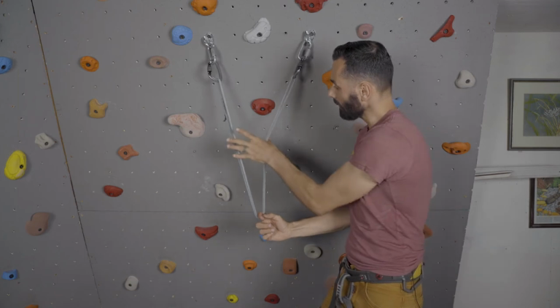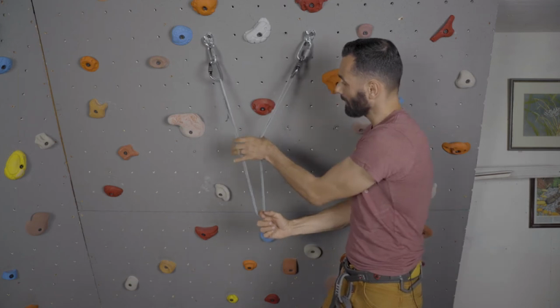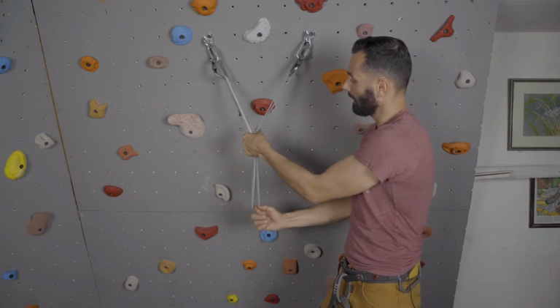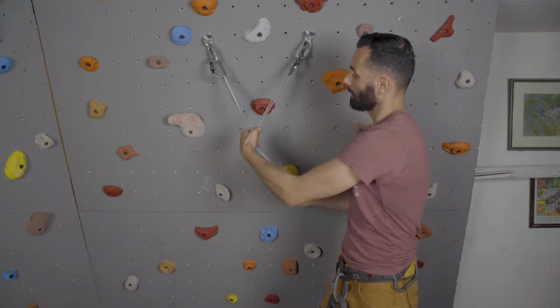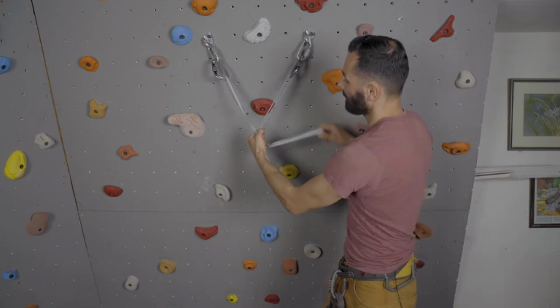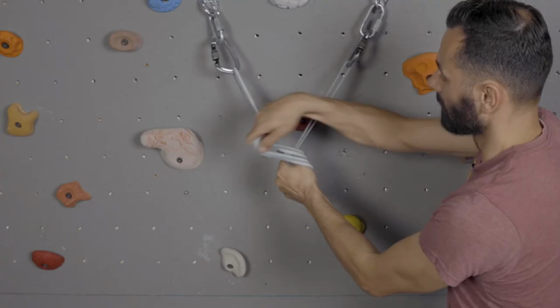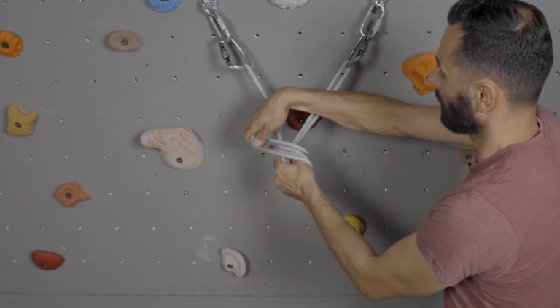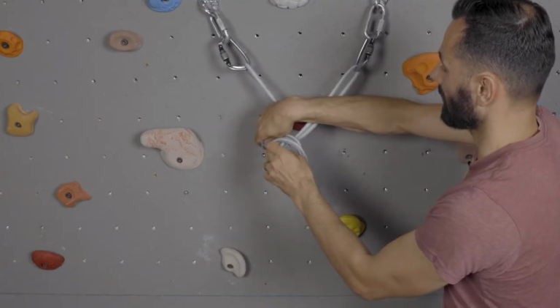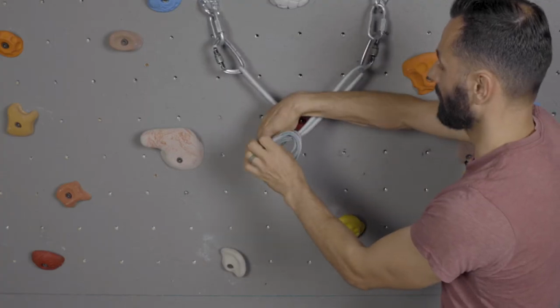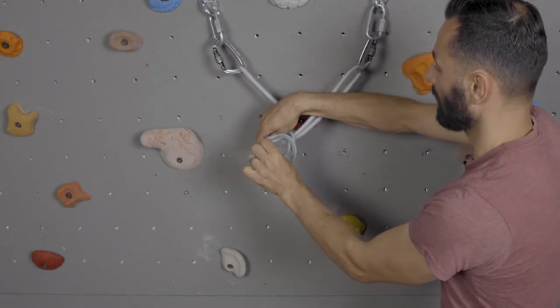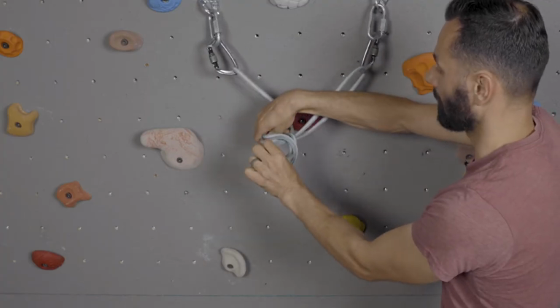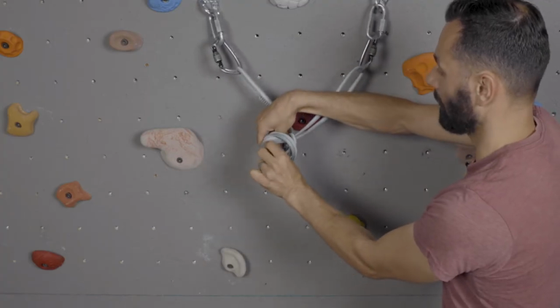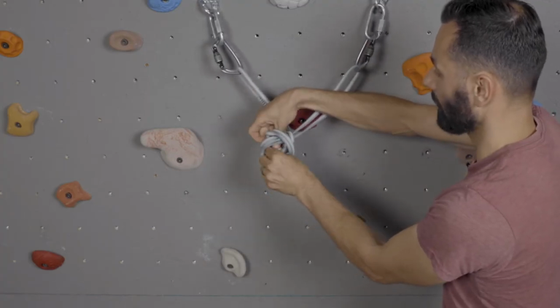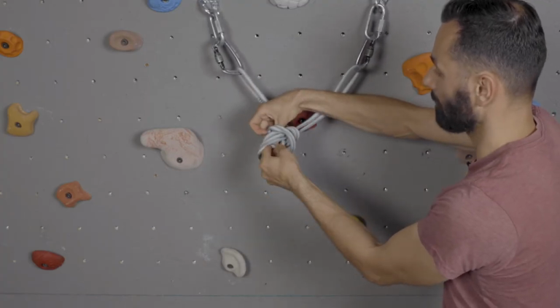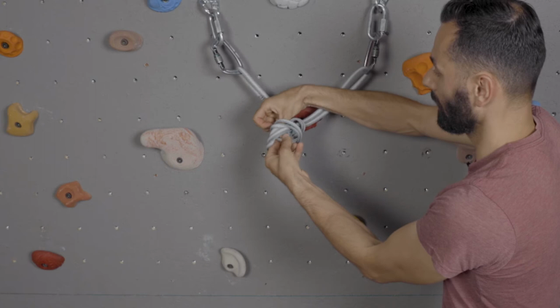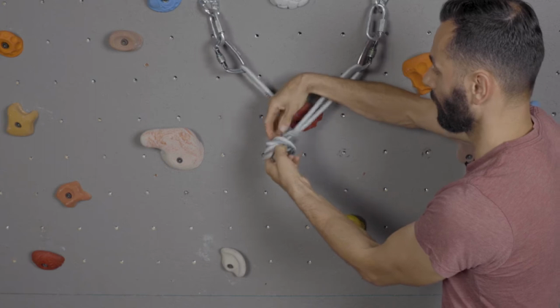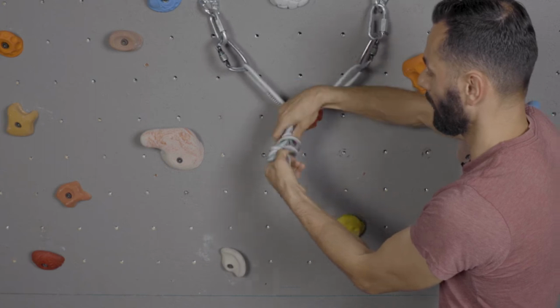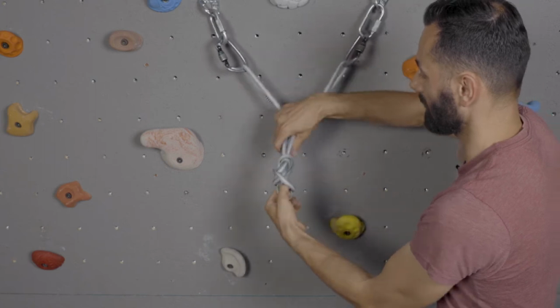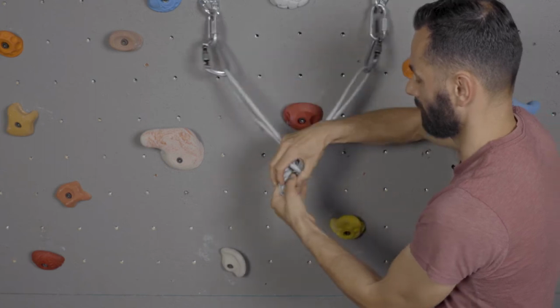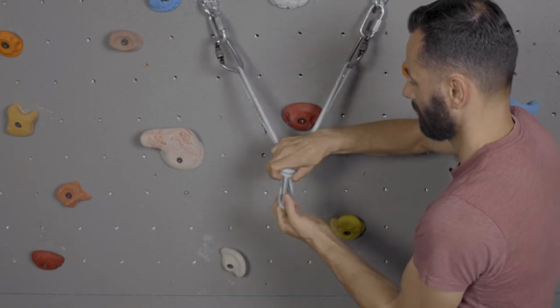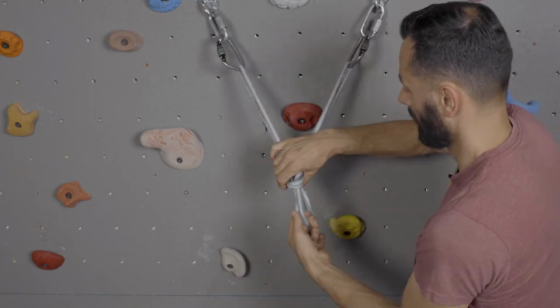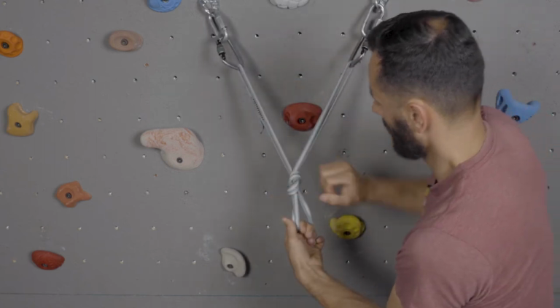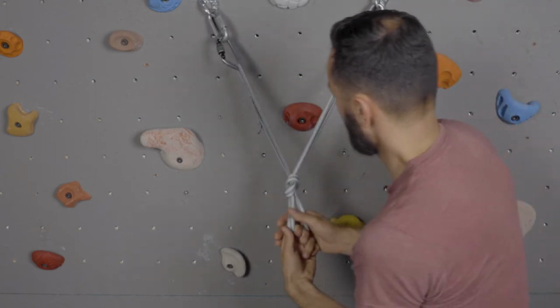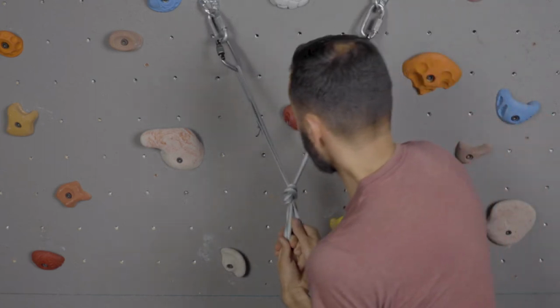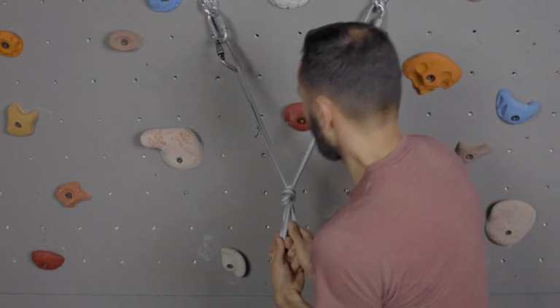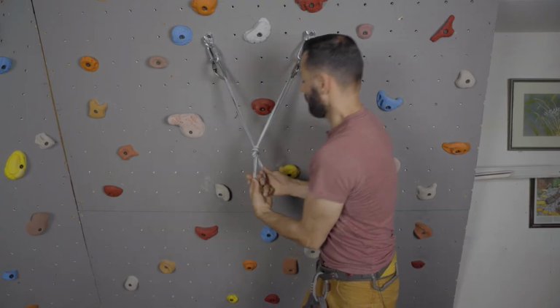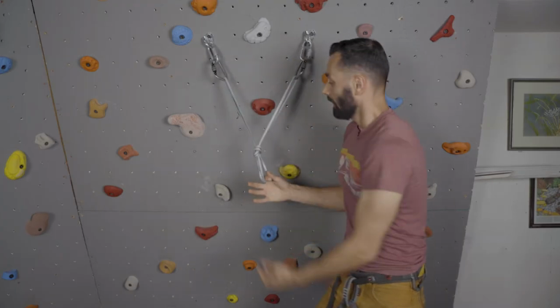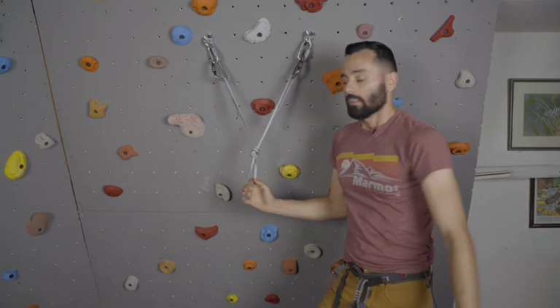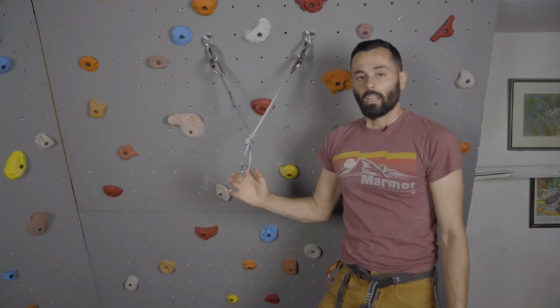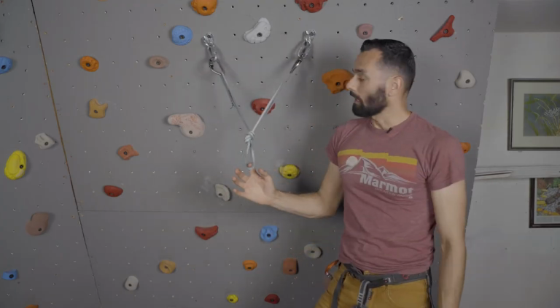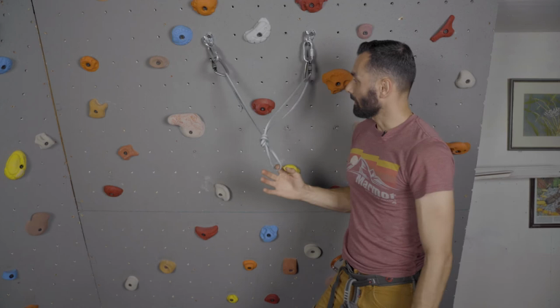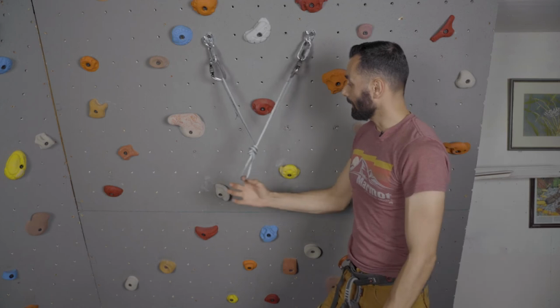I'm gonna take my hand, I'm gonna pinch a little section up there, I'm gonna wrap it over and then pull it through and down. And we have ourselves our anchor.